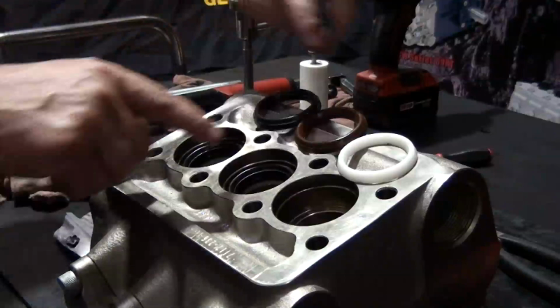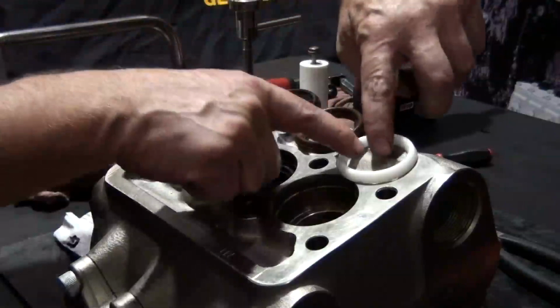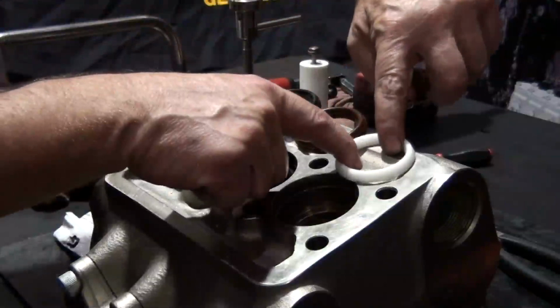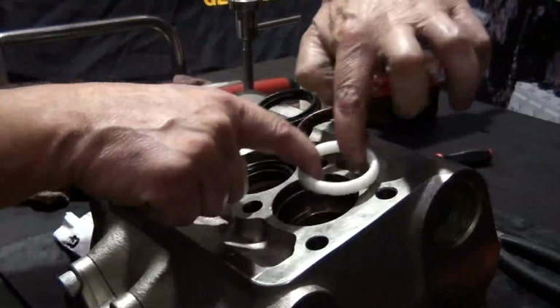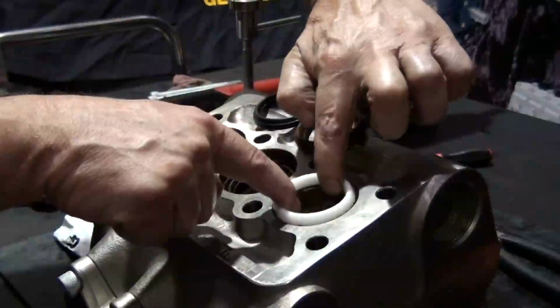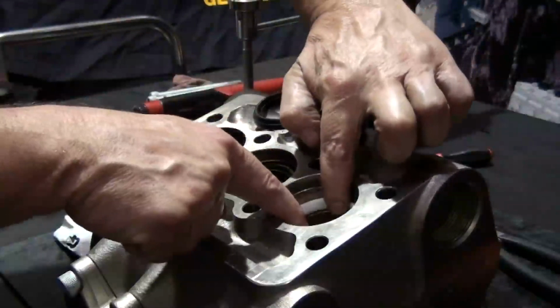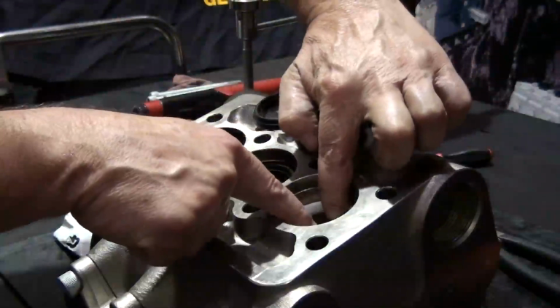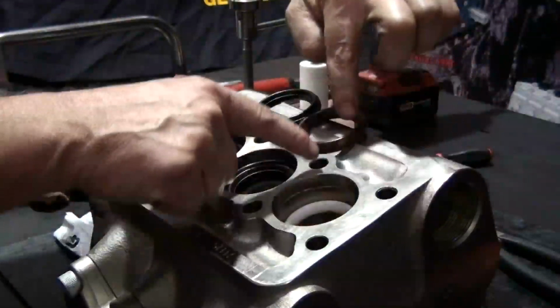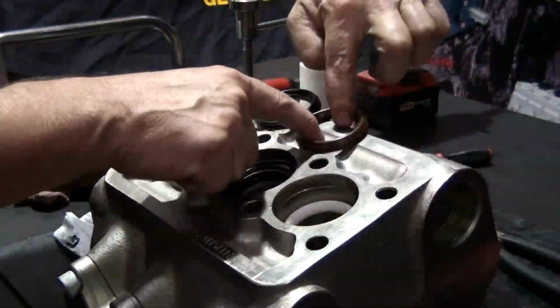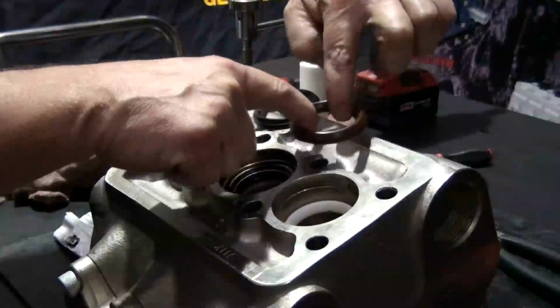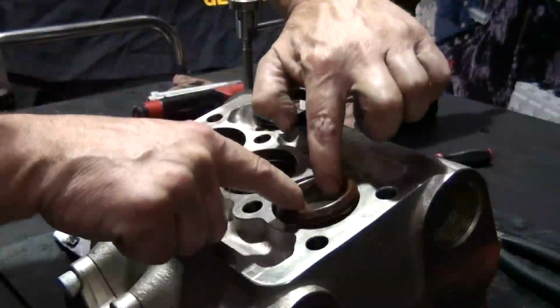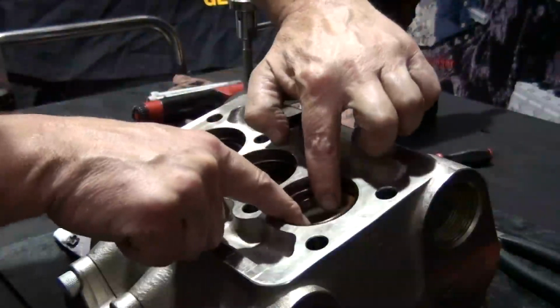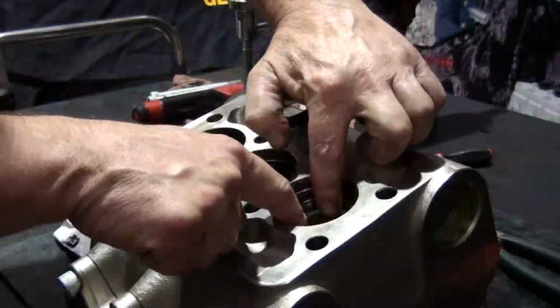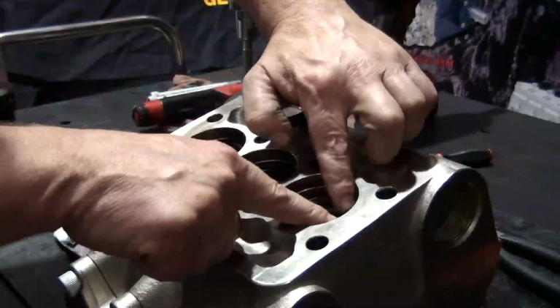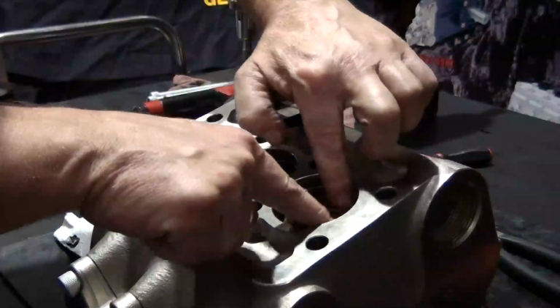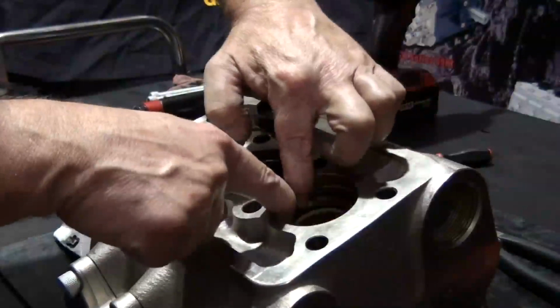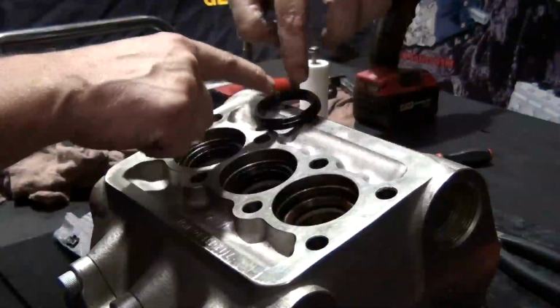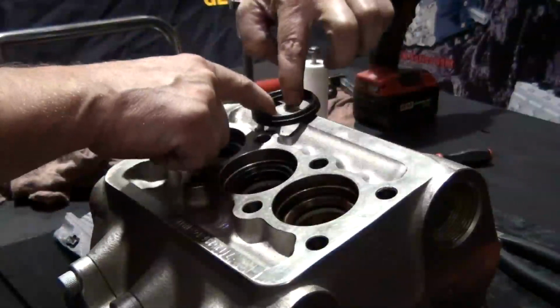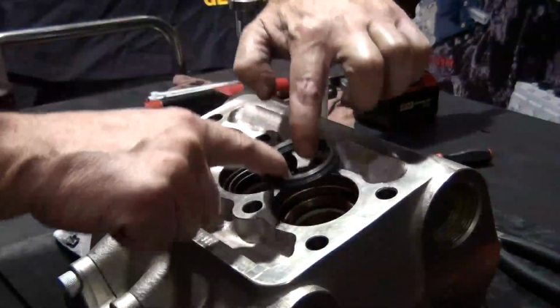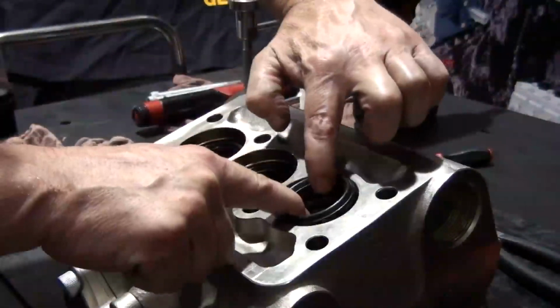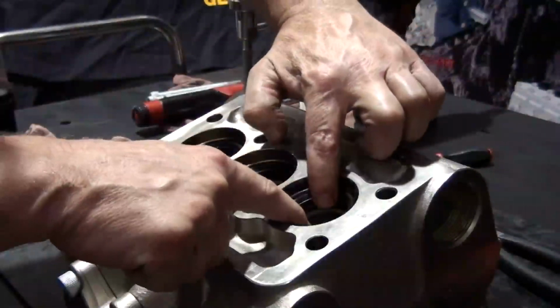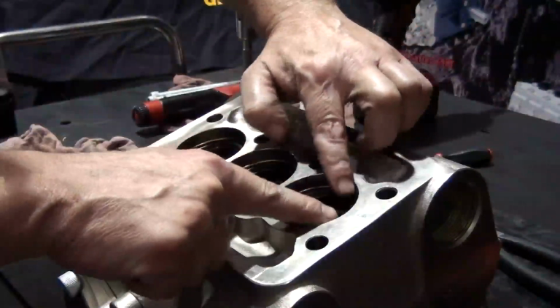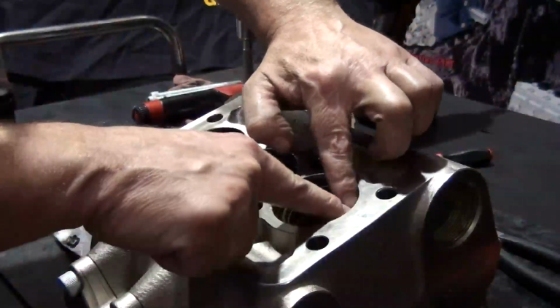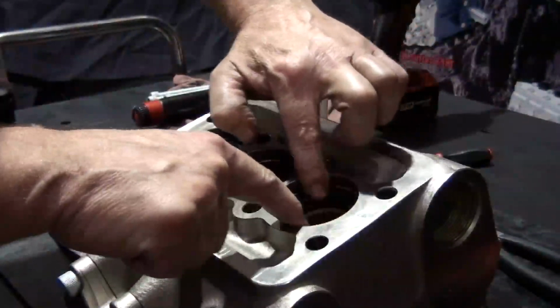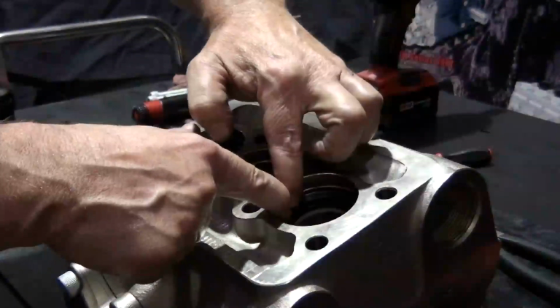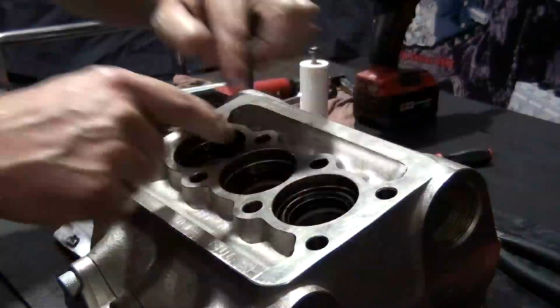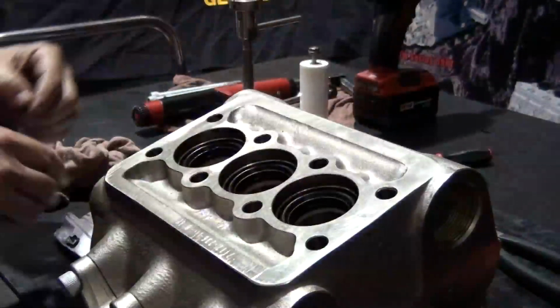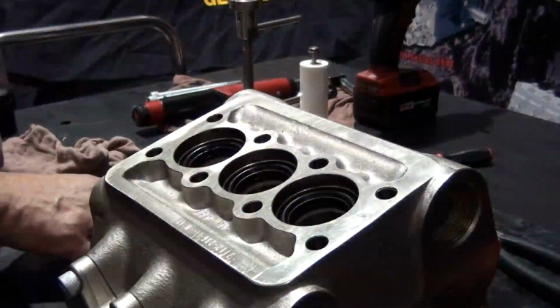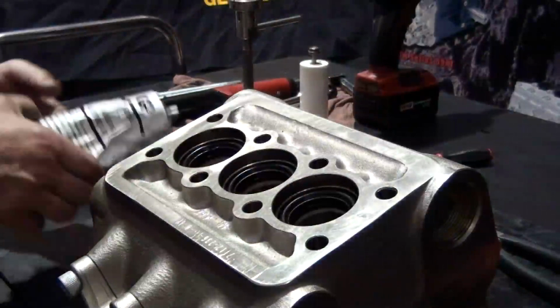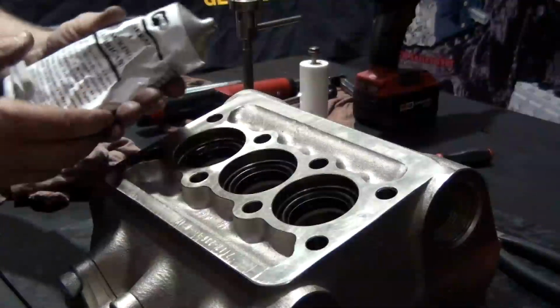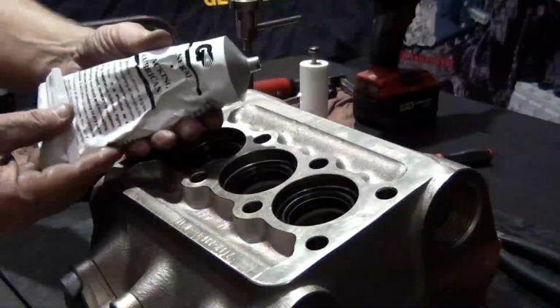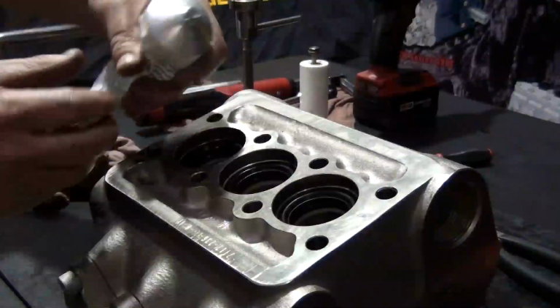Install the head ring, the high pressure seal, and the restop ring into the manifold. Apply packing lubricant to the seals.